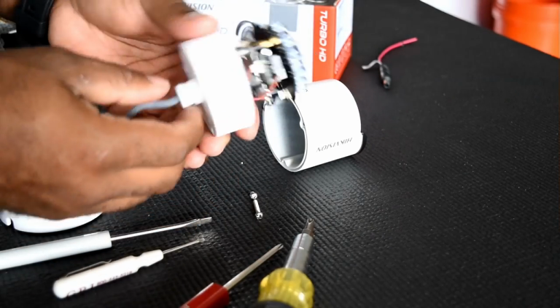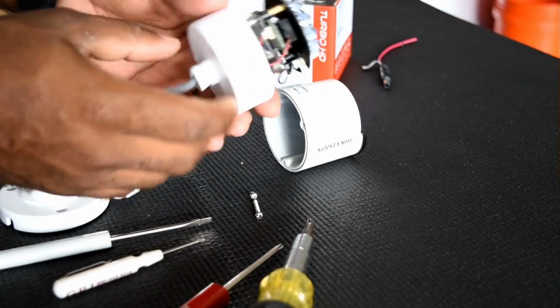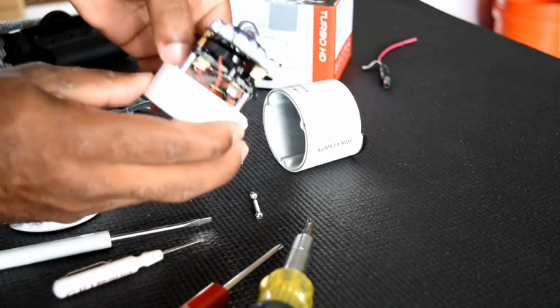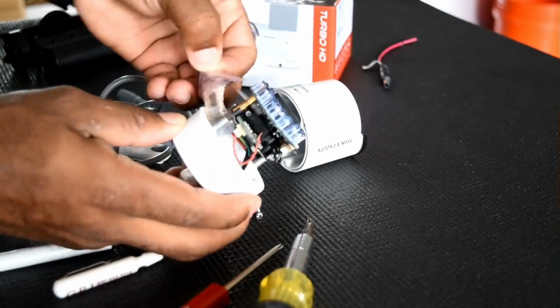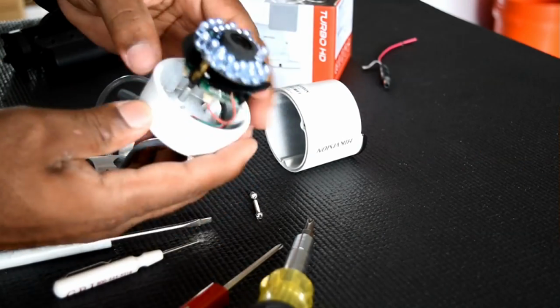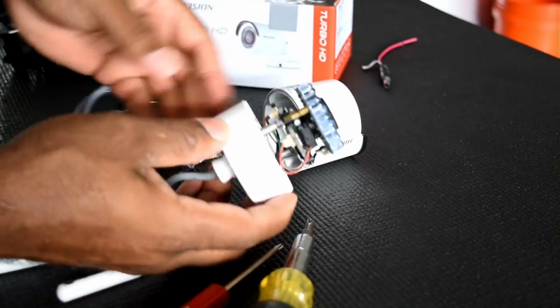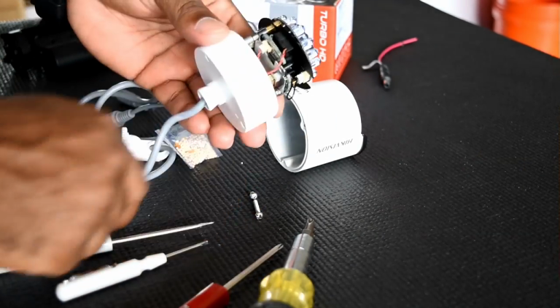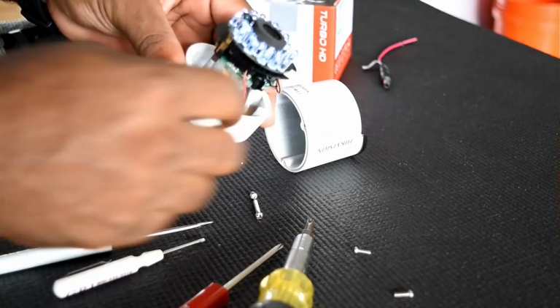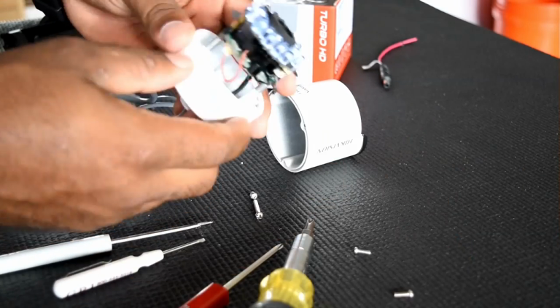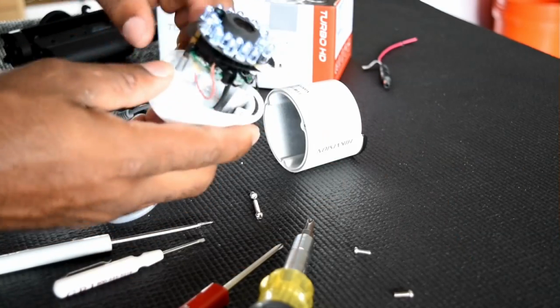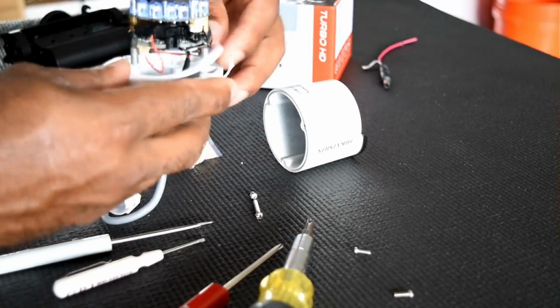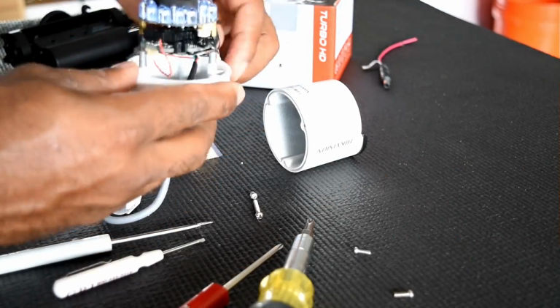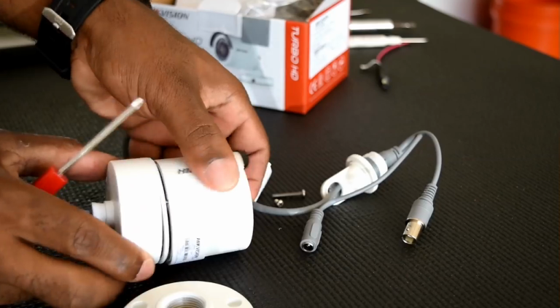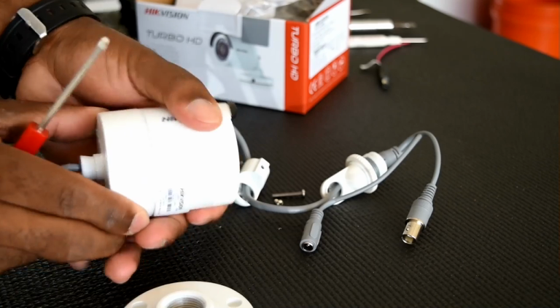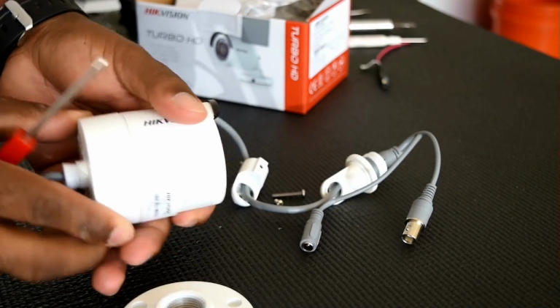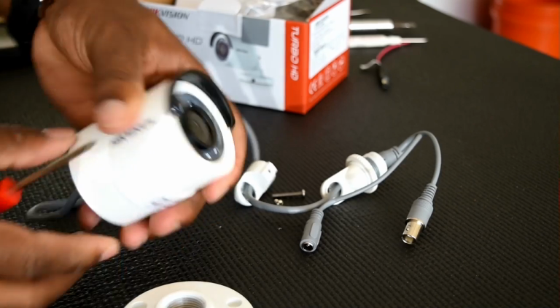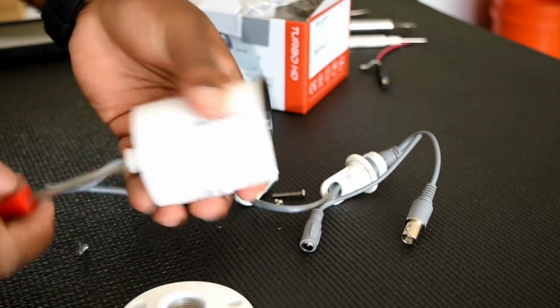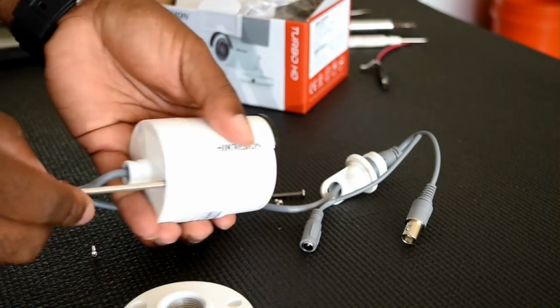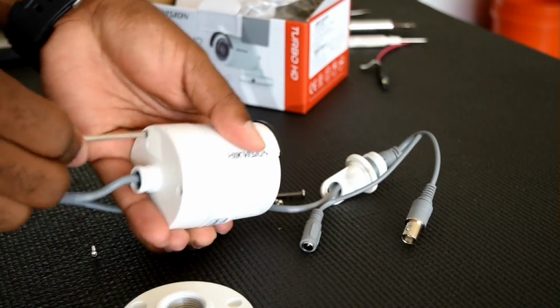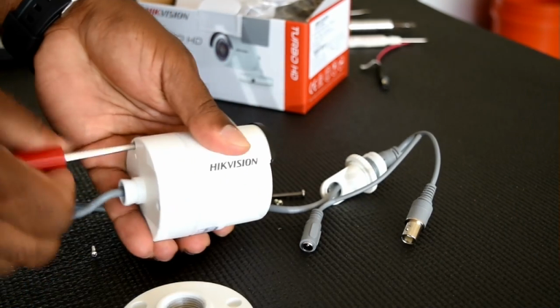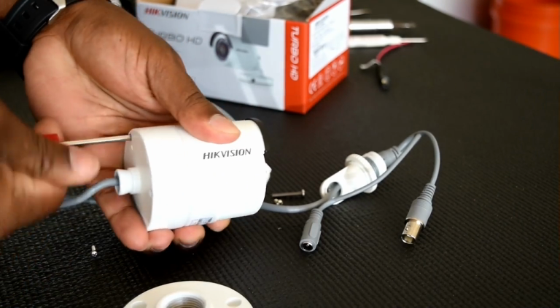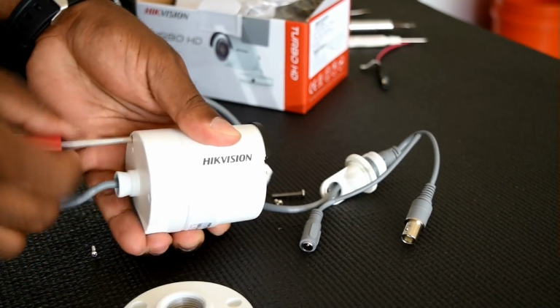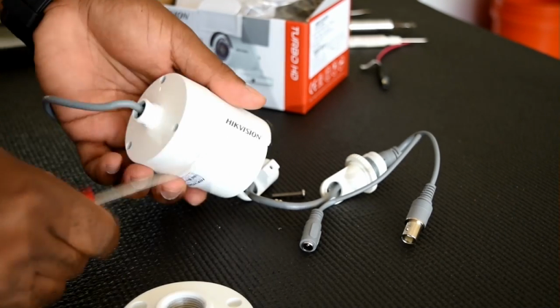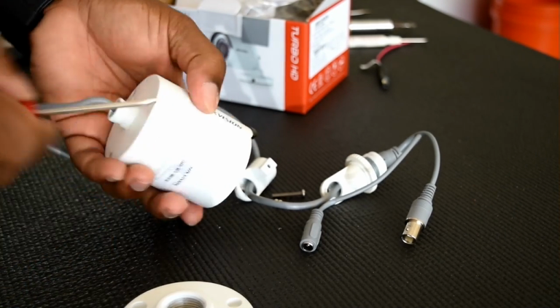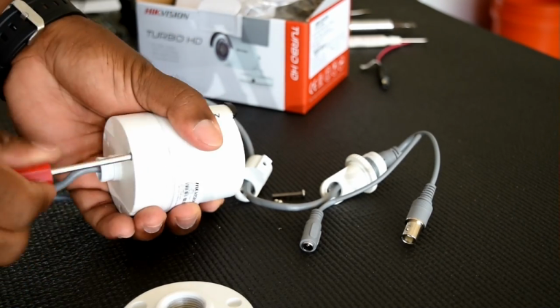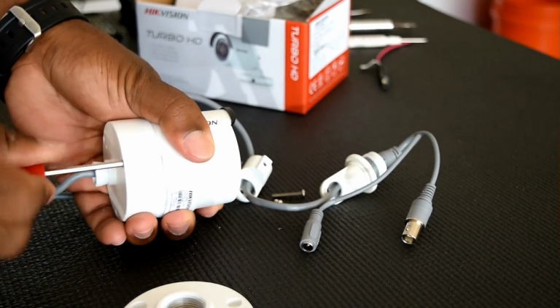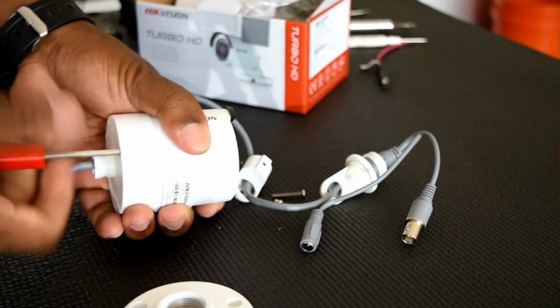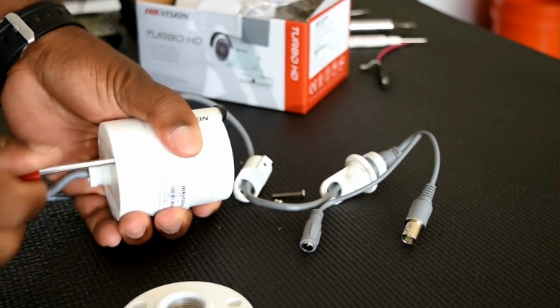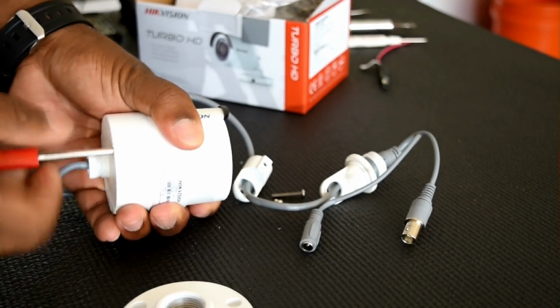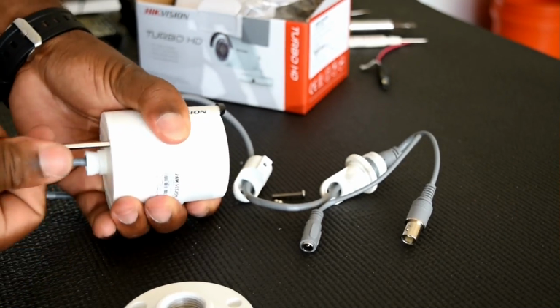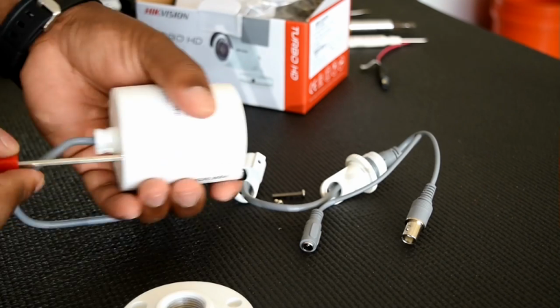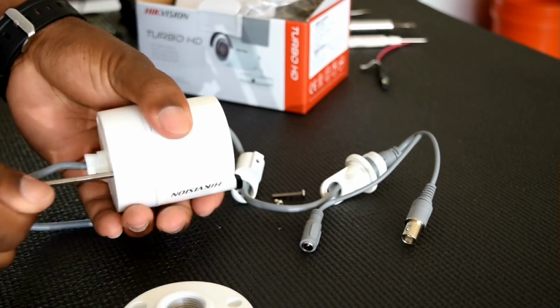That plan failed because there was some kind of glue inside the camera and I don't want to jeopardize the warranty, so I'm putting the camera back together and going to plan B.